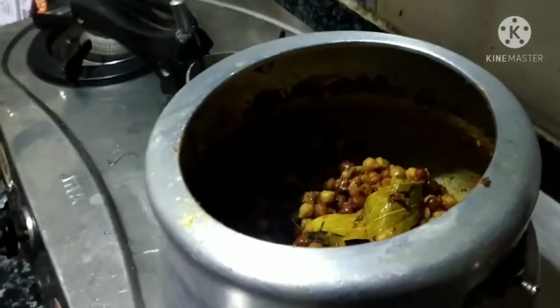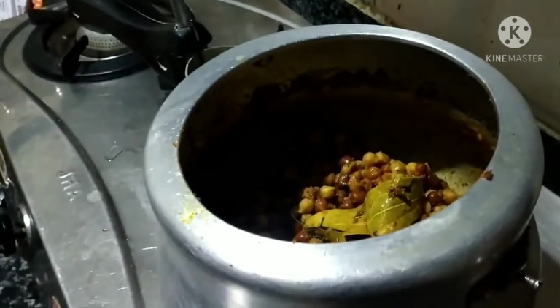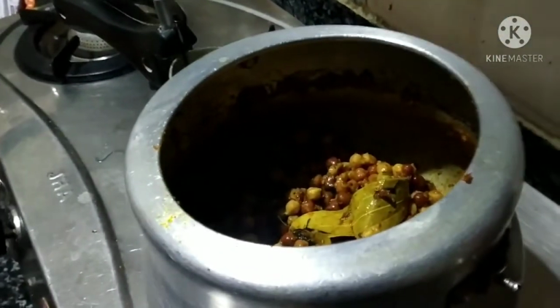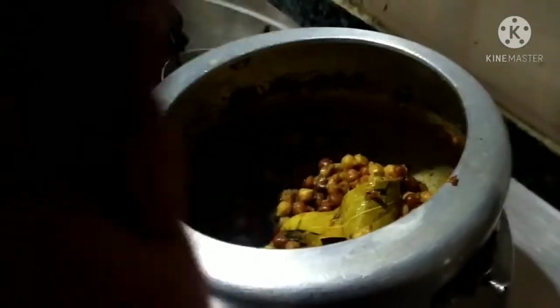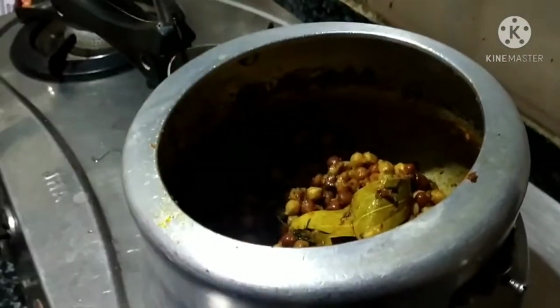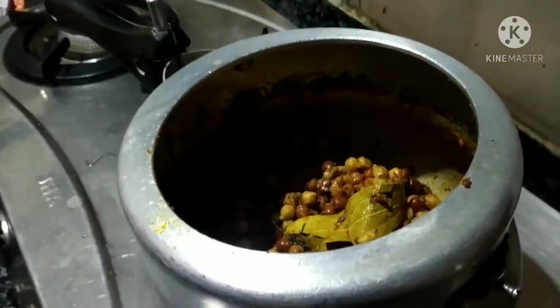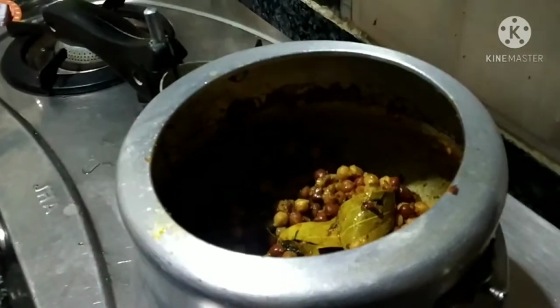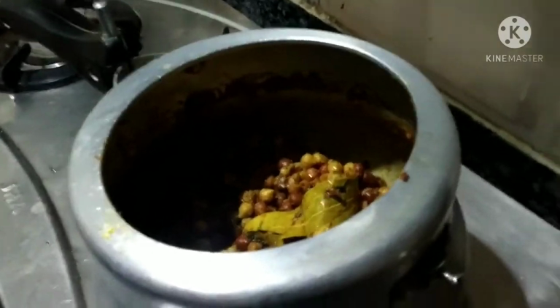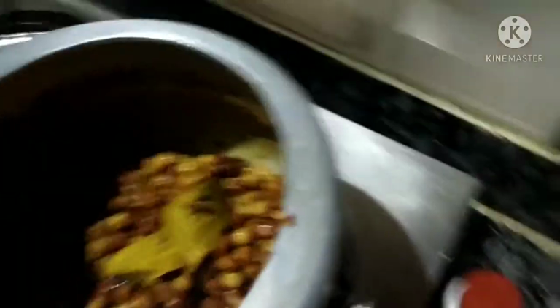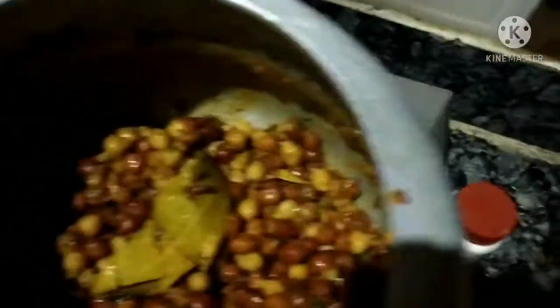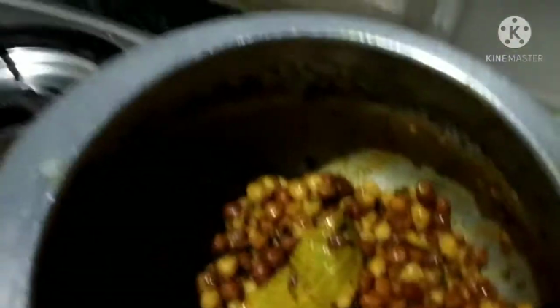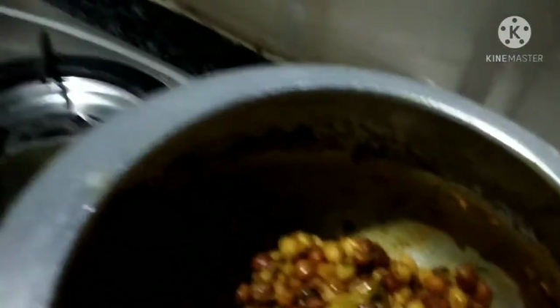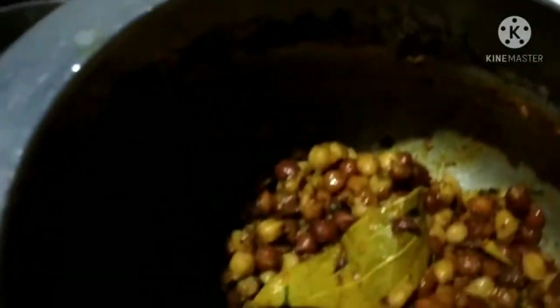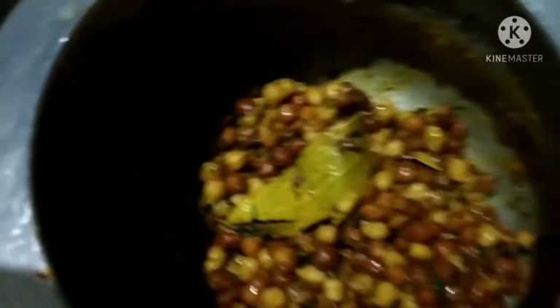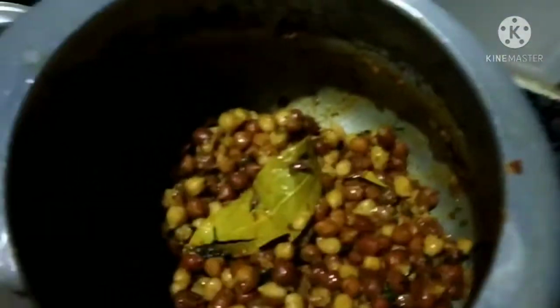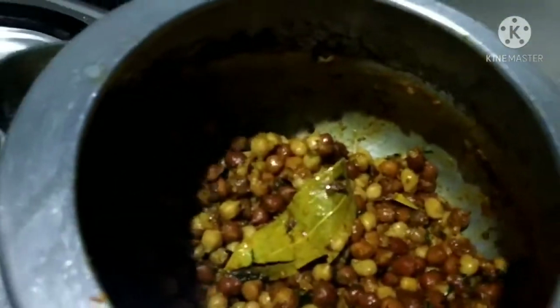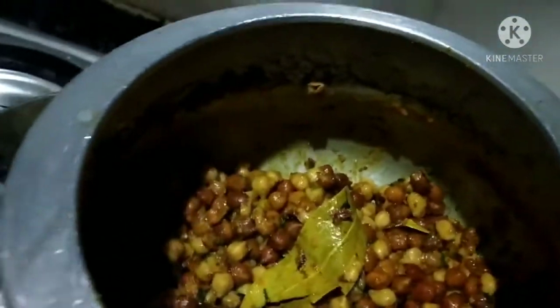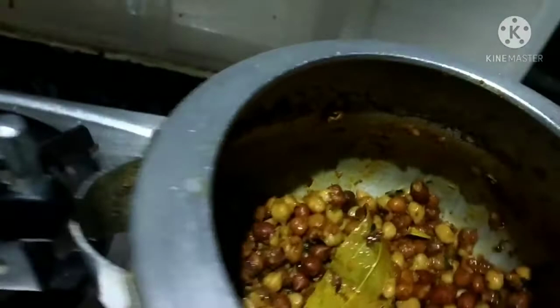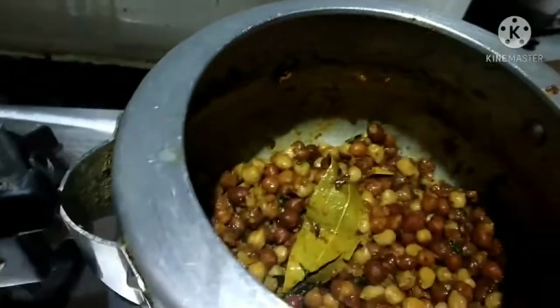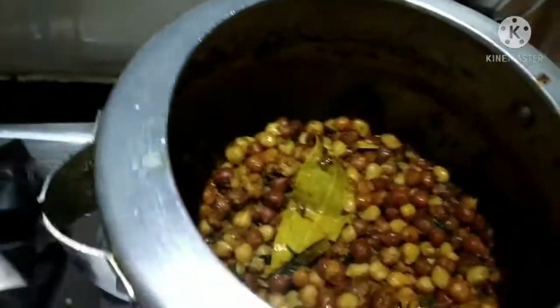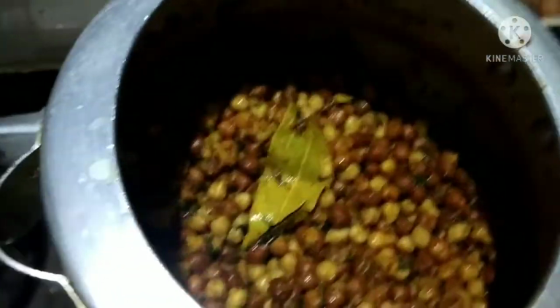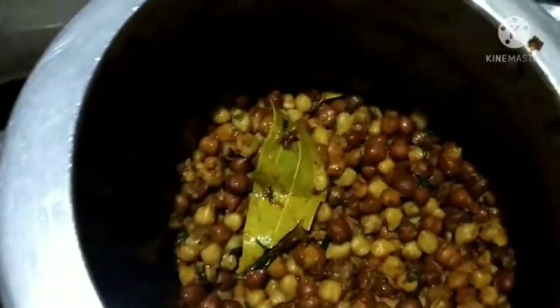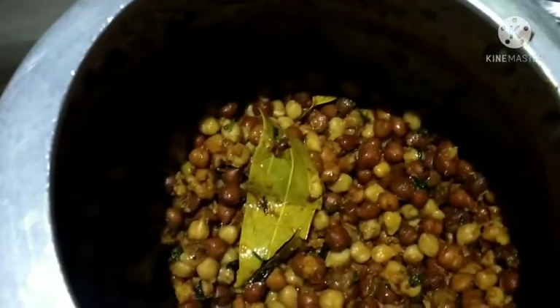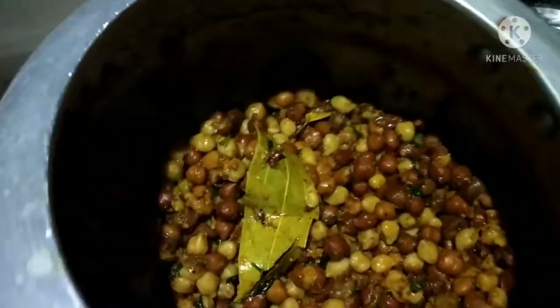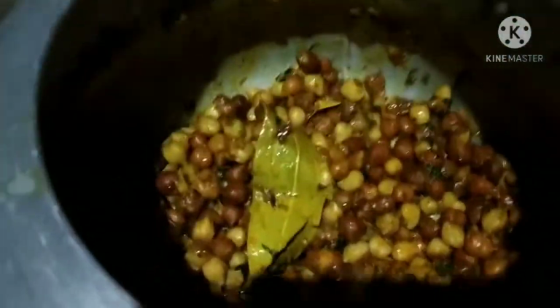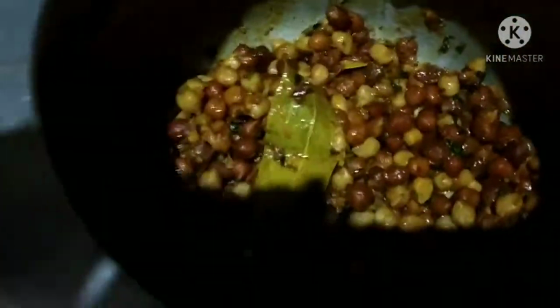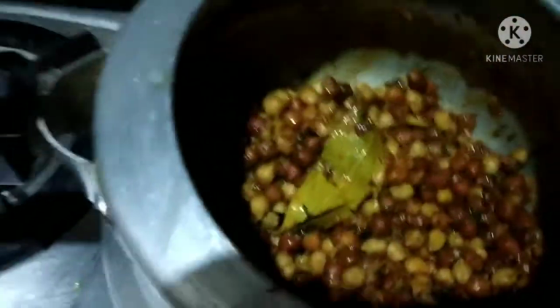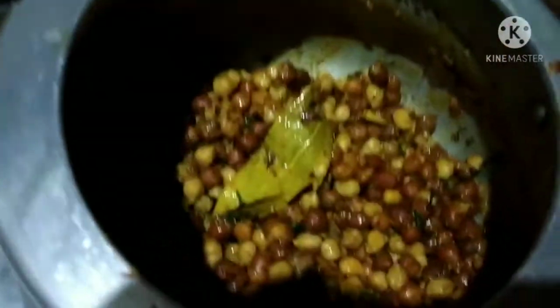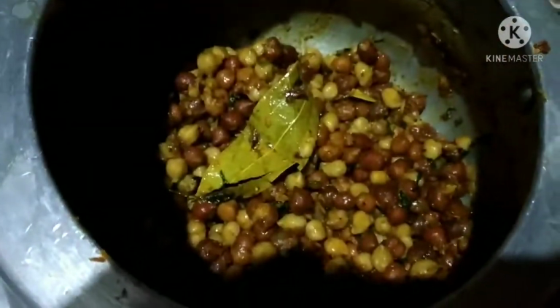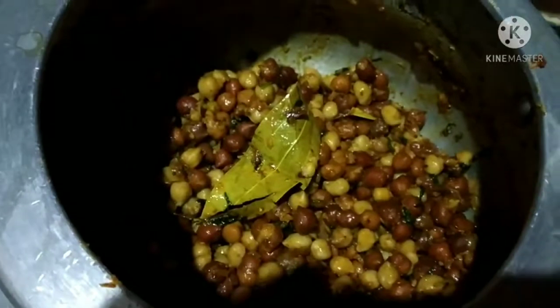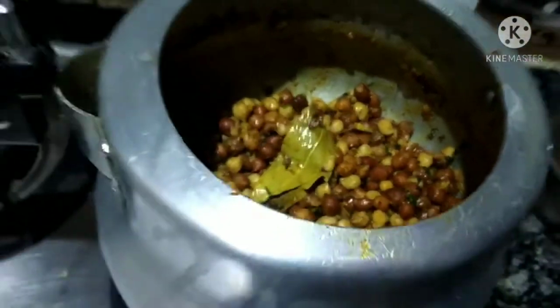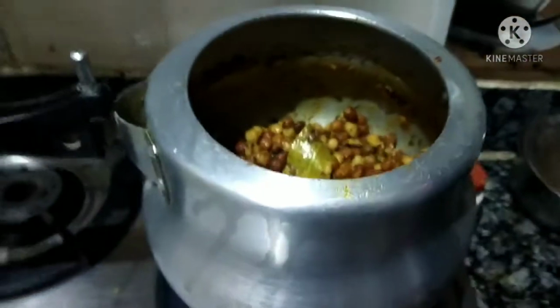I will put it on the gas and then put some salt in the water. It is very tasty. It is a simple way, but you should try it.